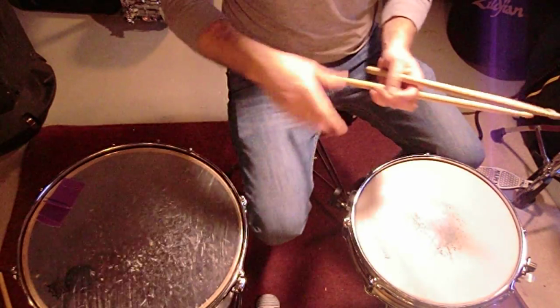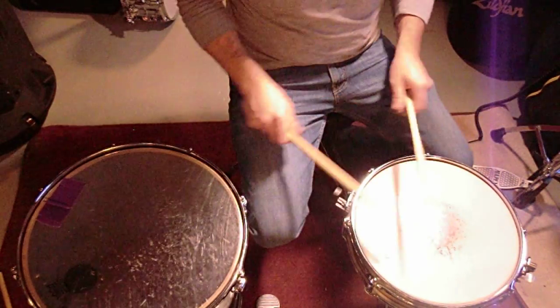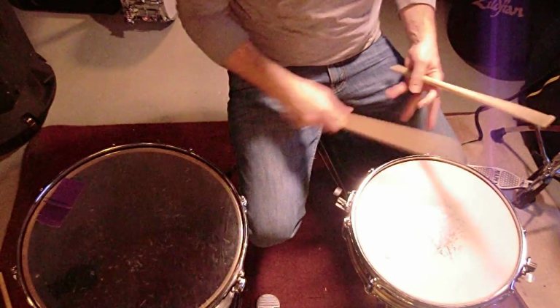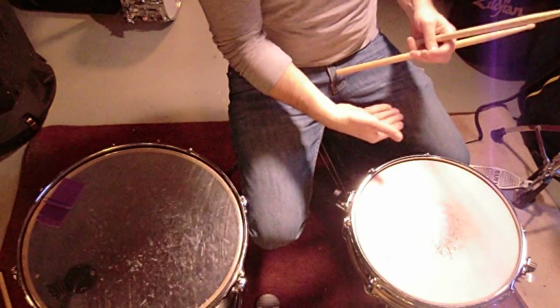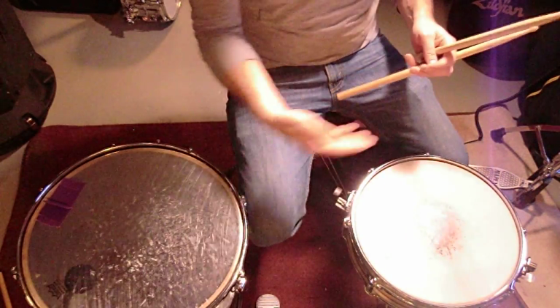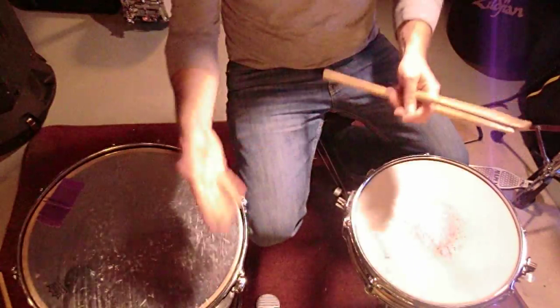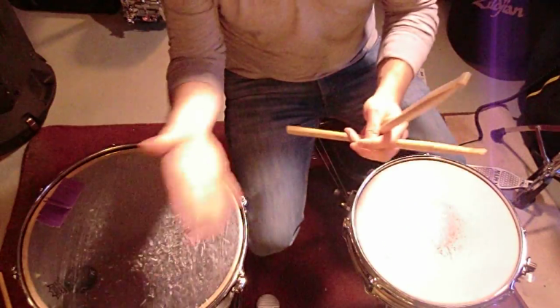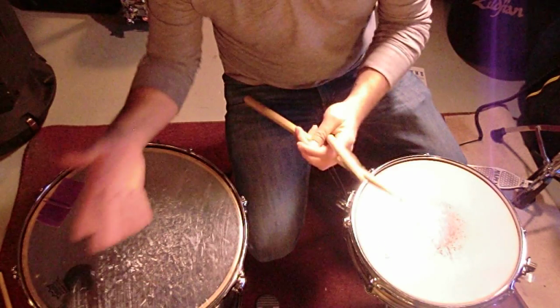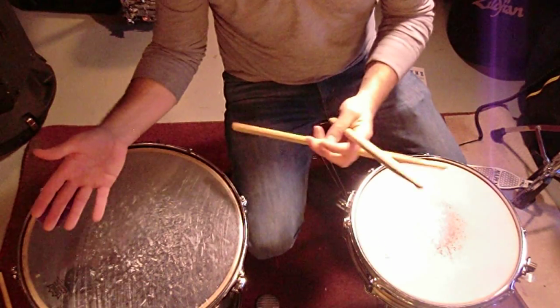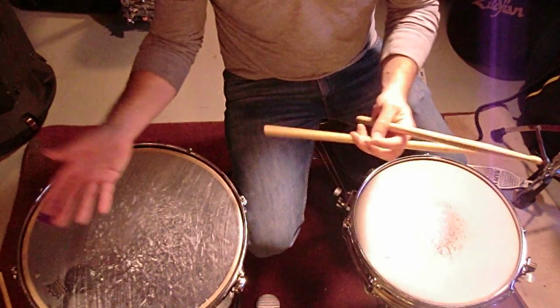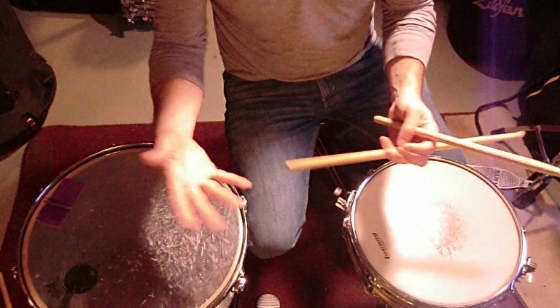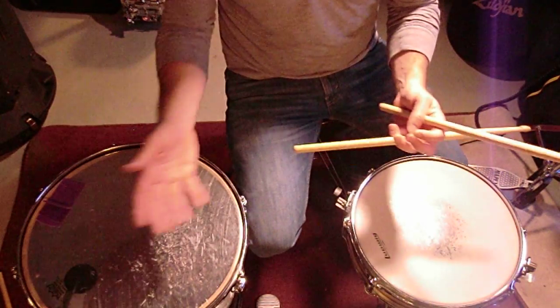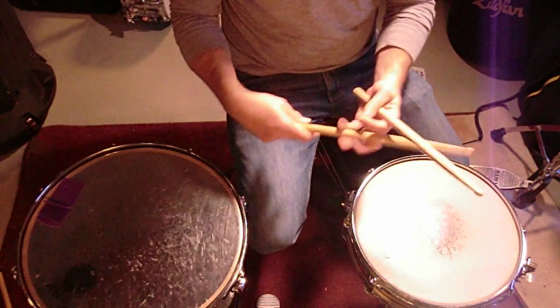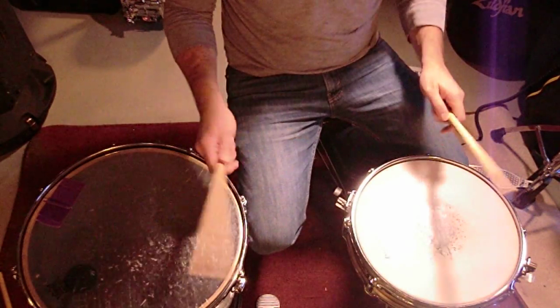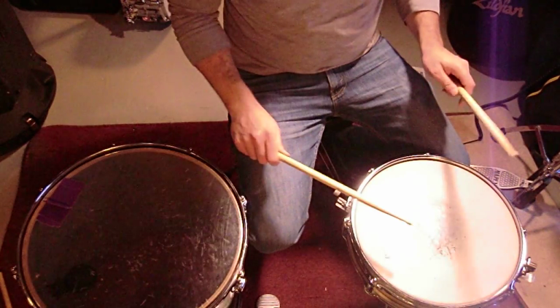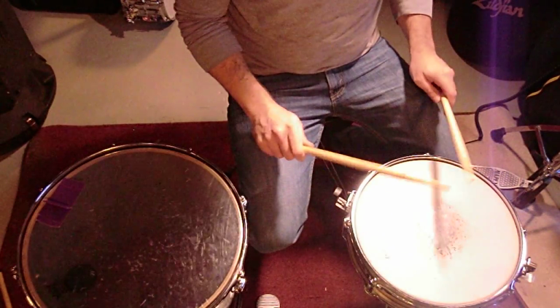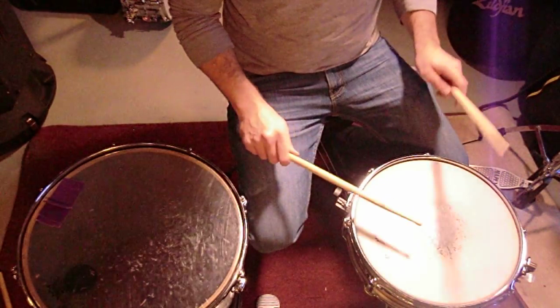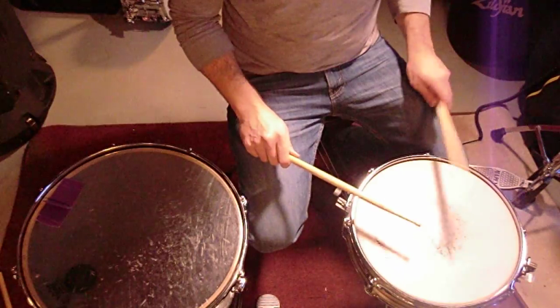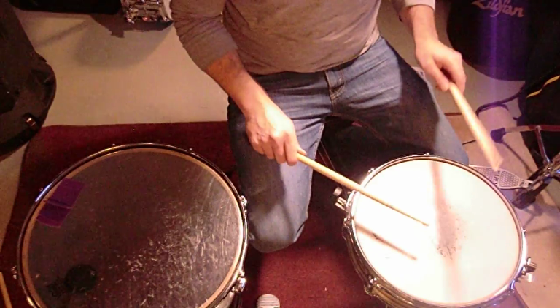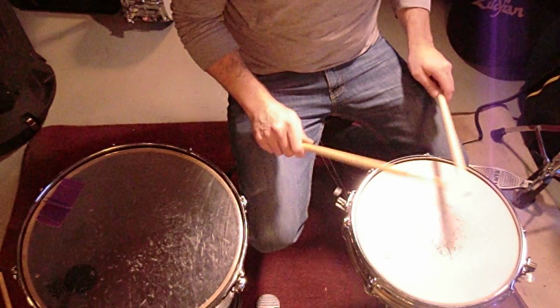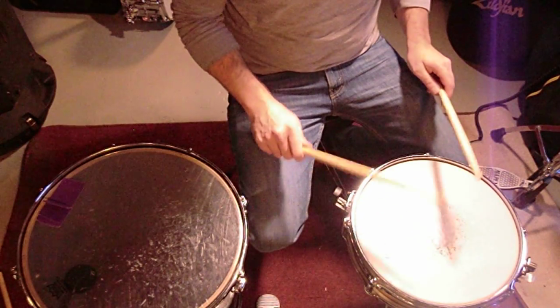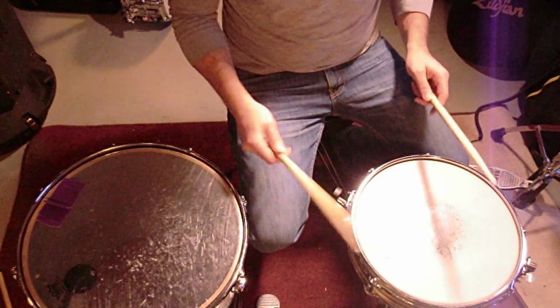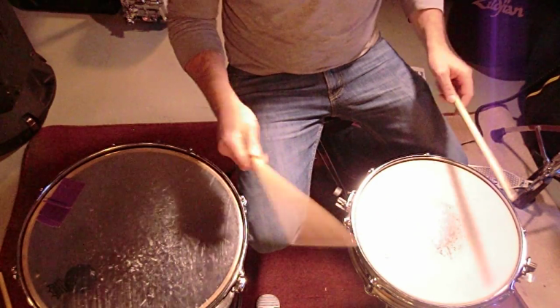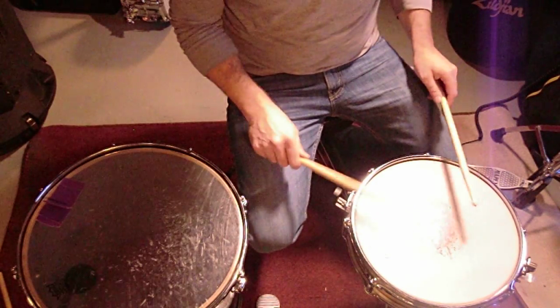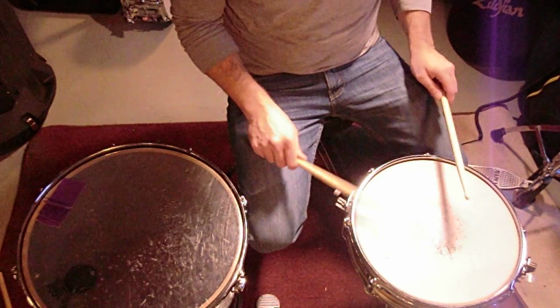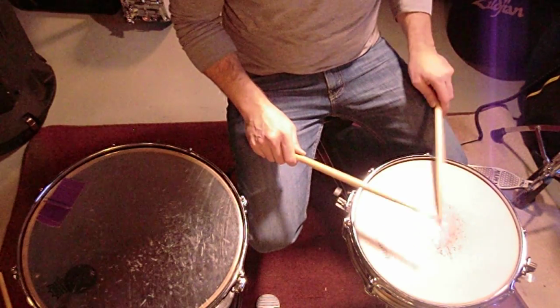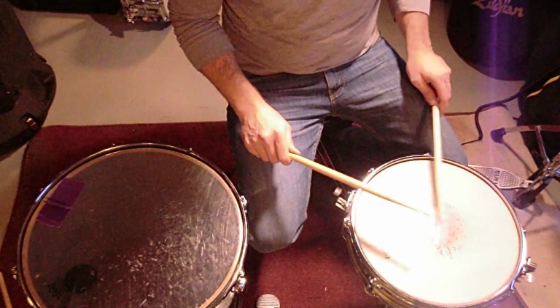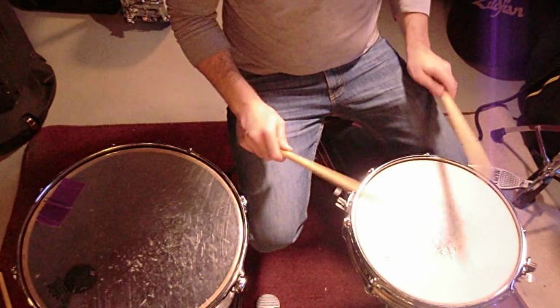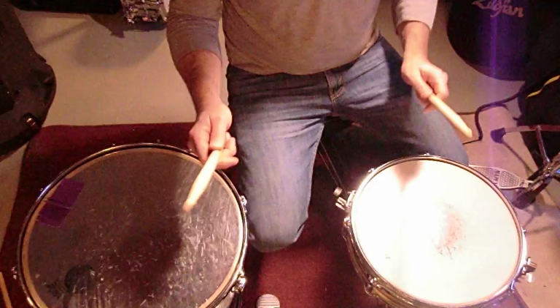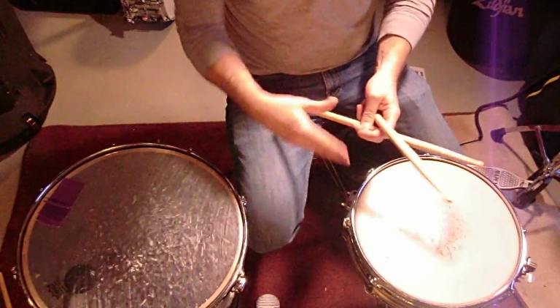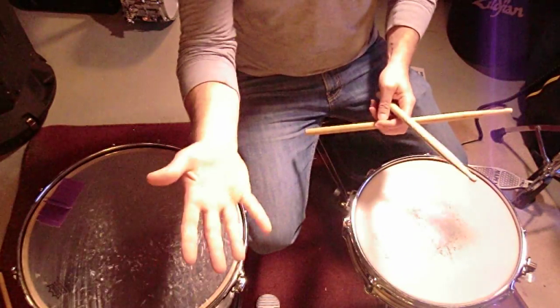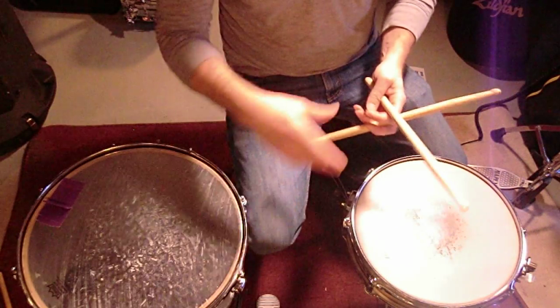The pattern itself, the way it's taught in the book — you could start it anywhere, really, like you would a paradiddle. Paradiddles are taught left-right-left-left, right-left-right-right, but you could also do an inverted paradiddle.